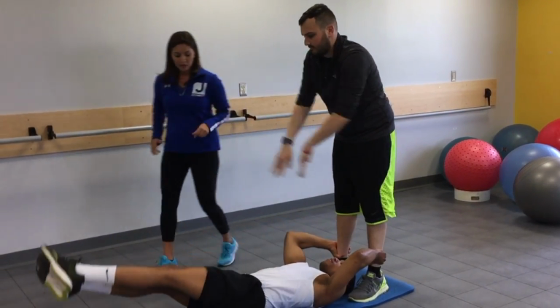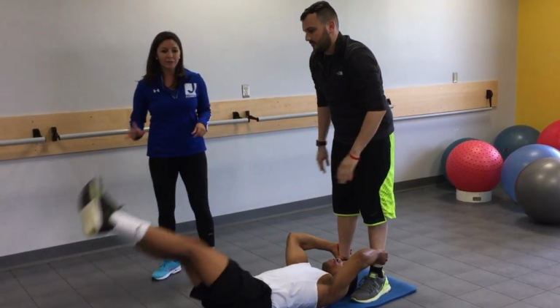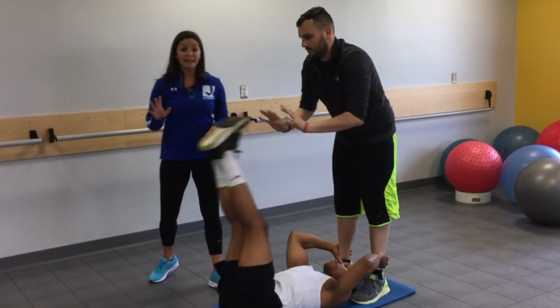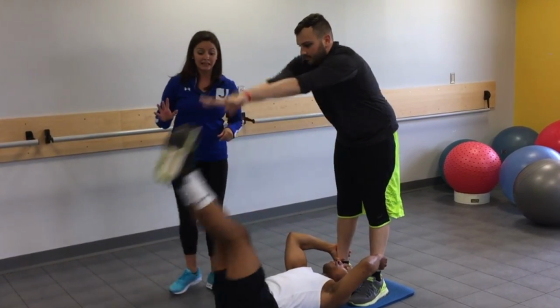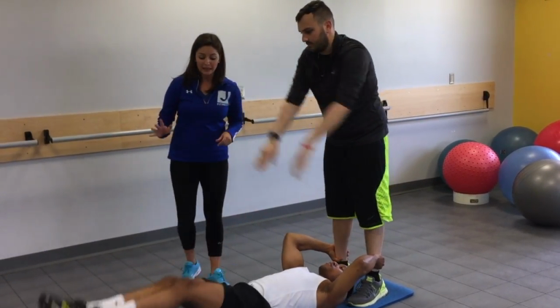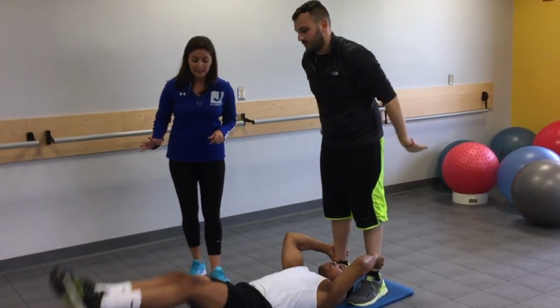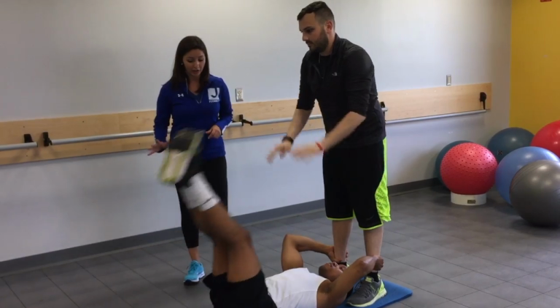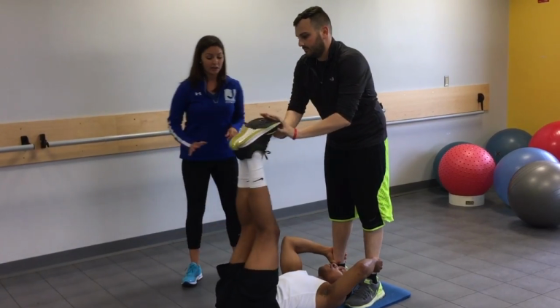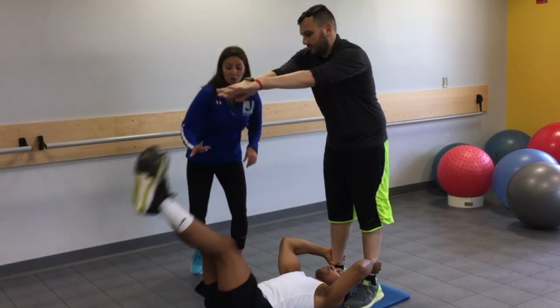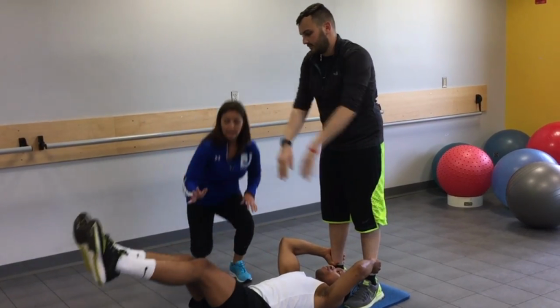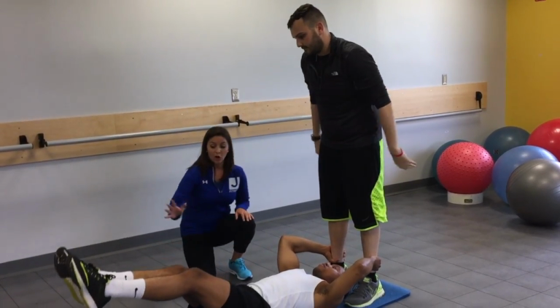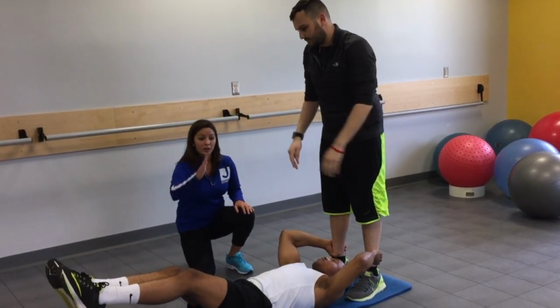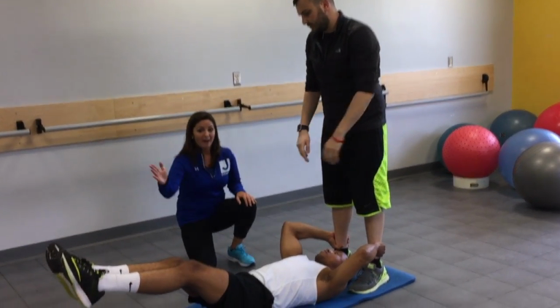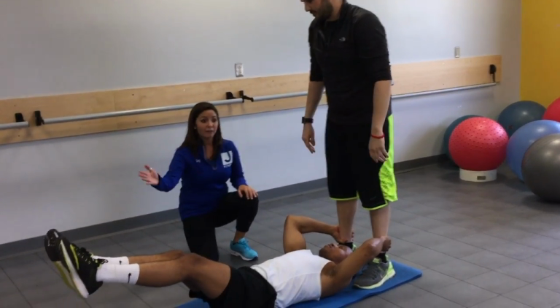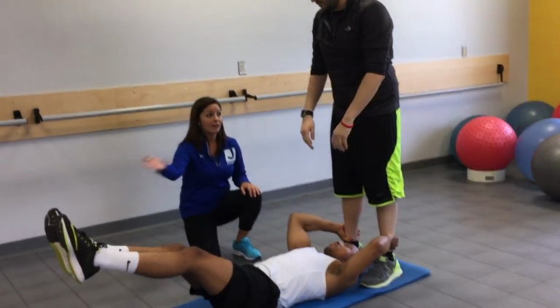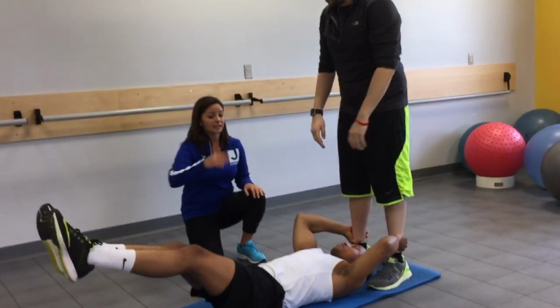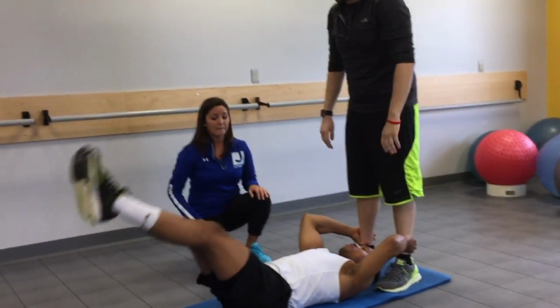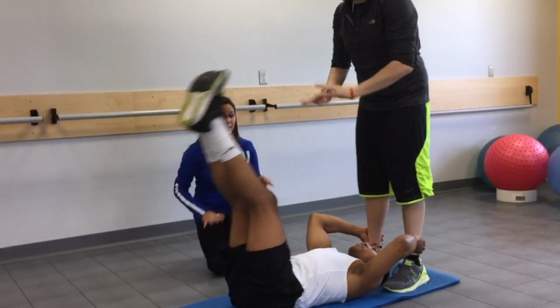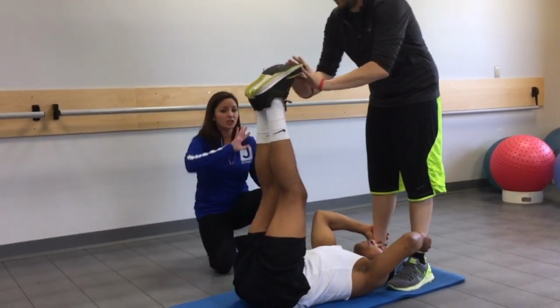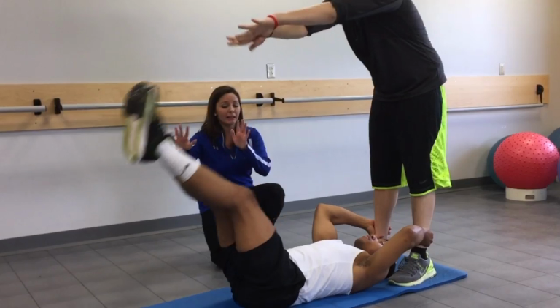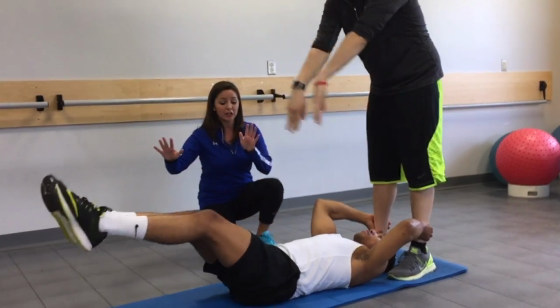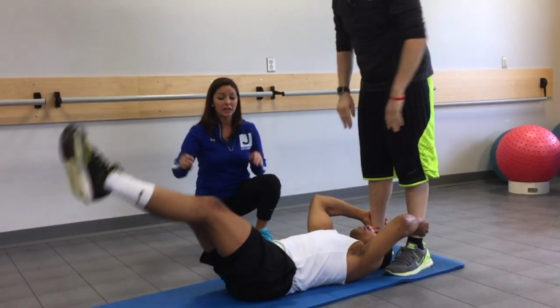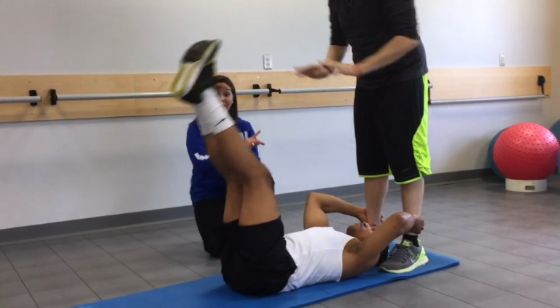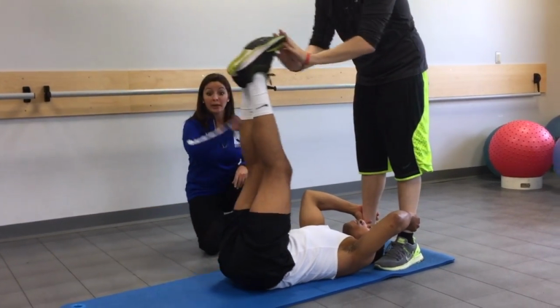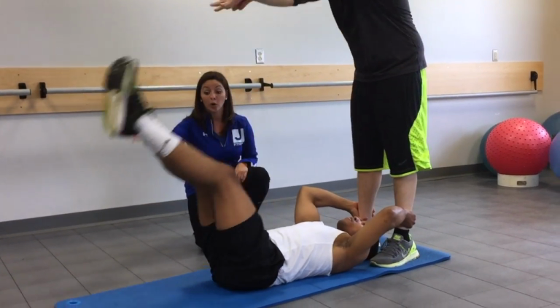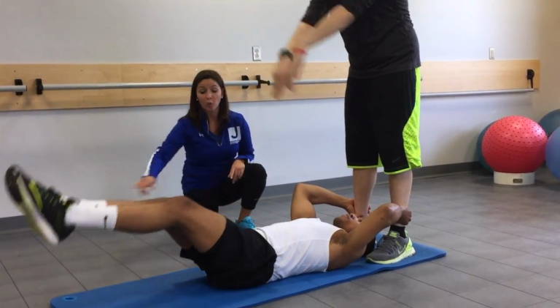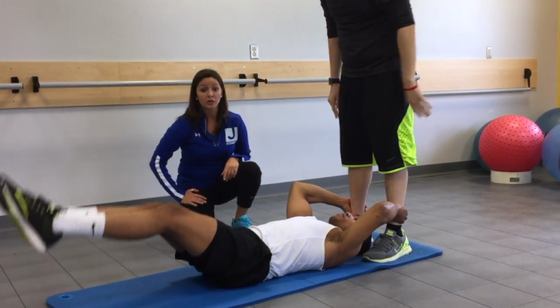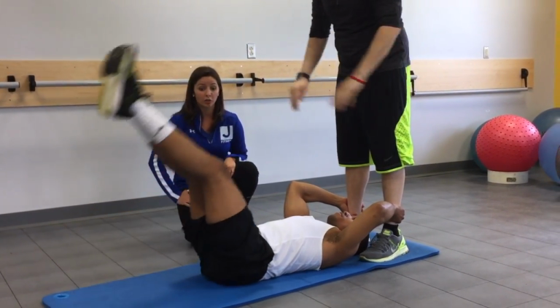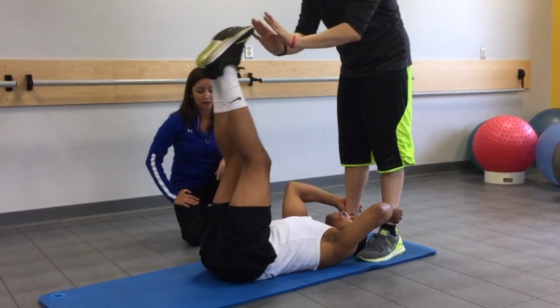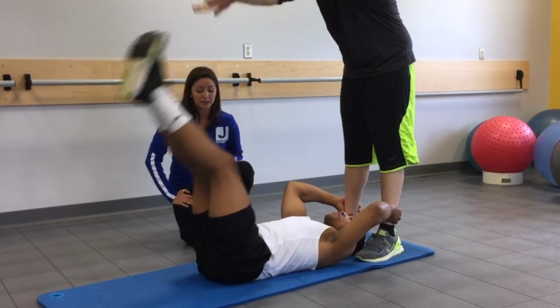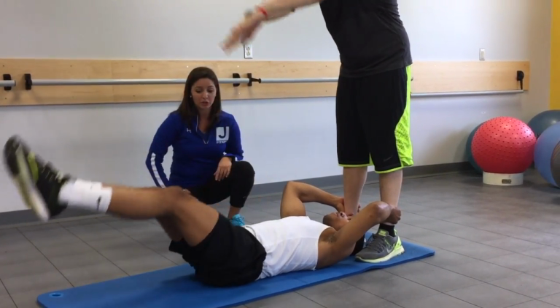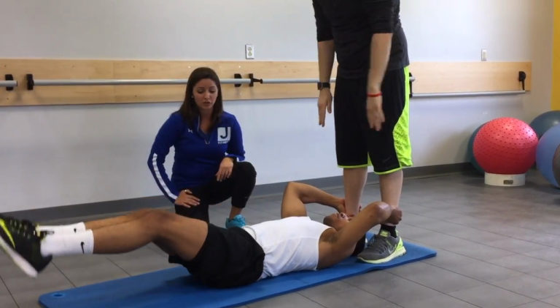So now if we want to make things a little bit easier, Jordan is going to only go about halfway down. Evan's going to gently push, and that way we can work our way to the ground to be able to do this exercise.